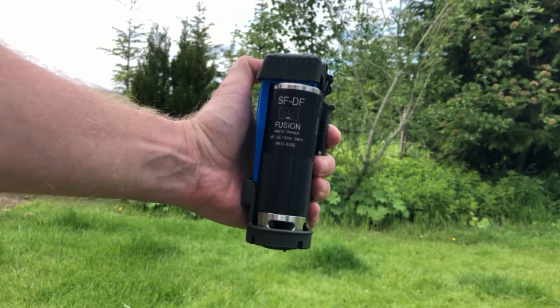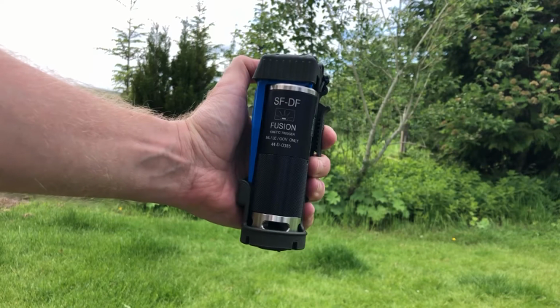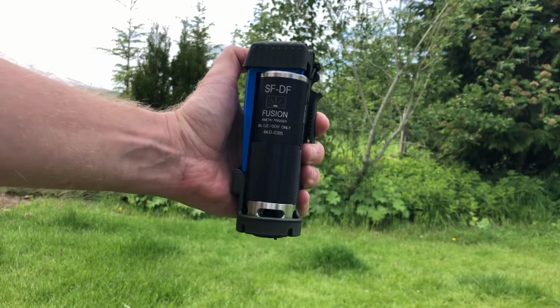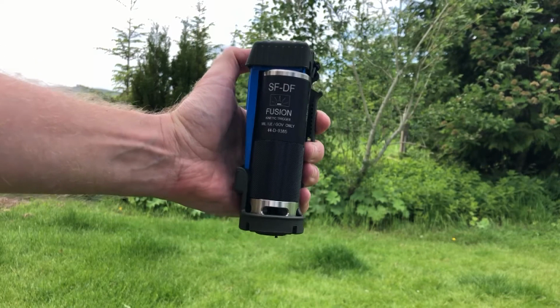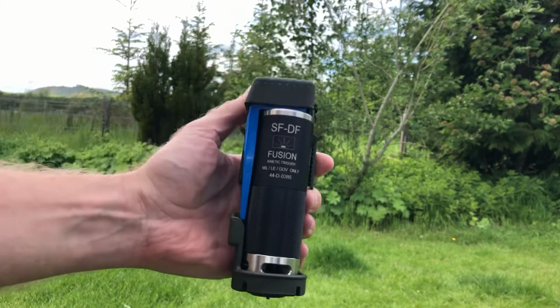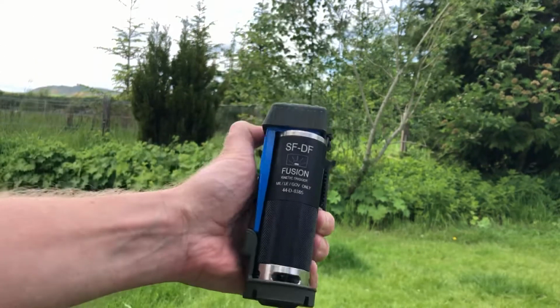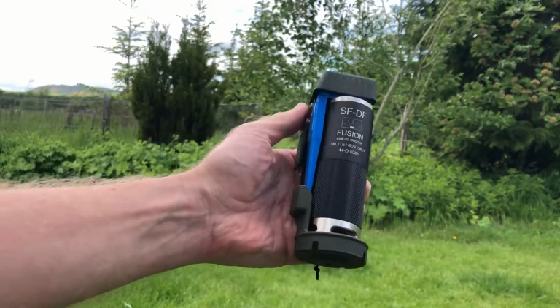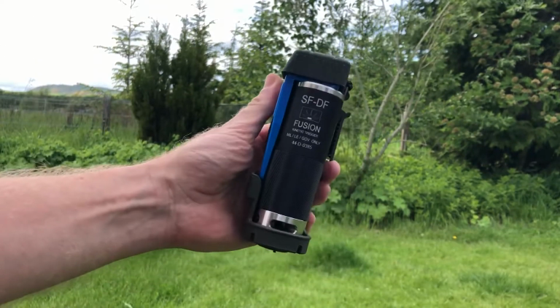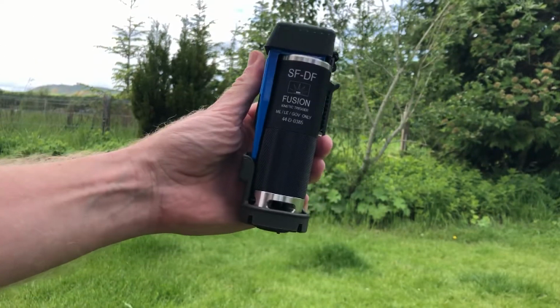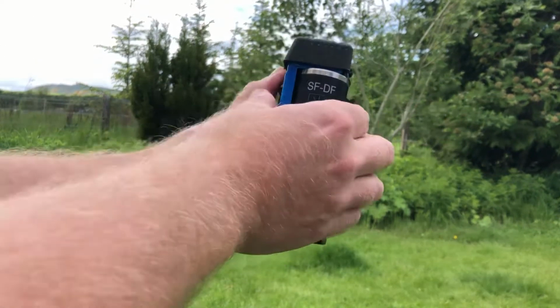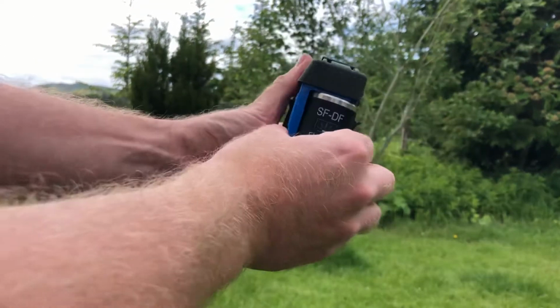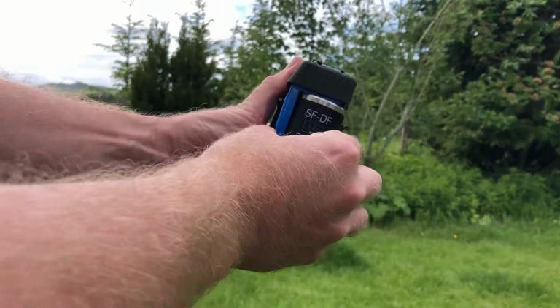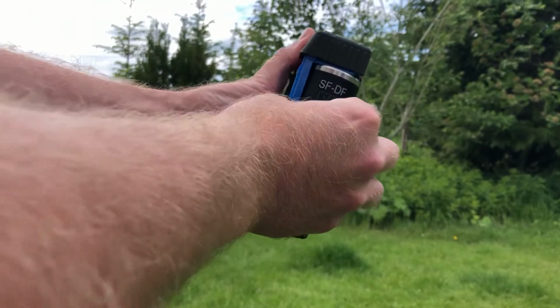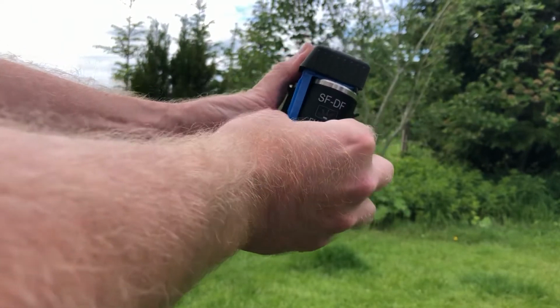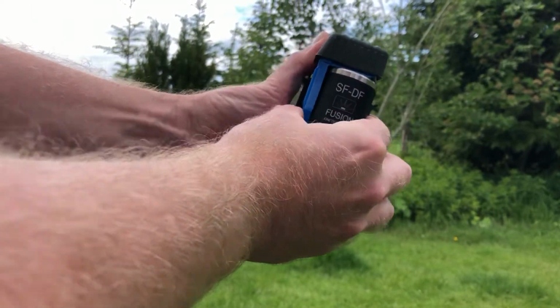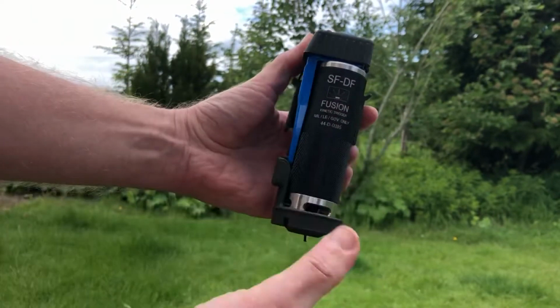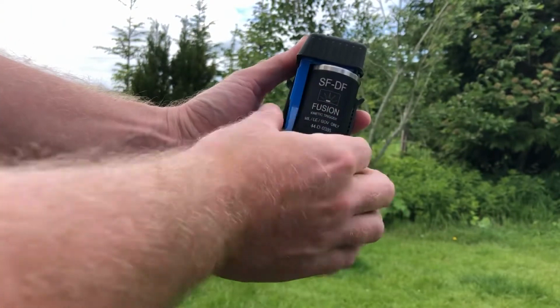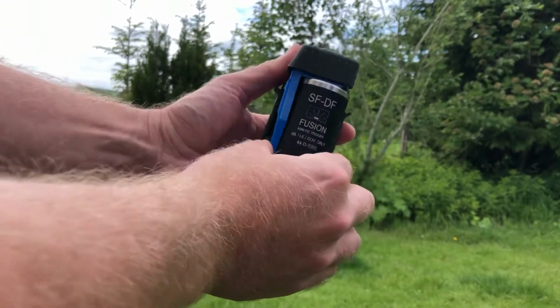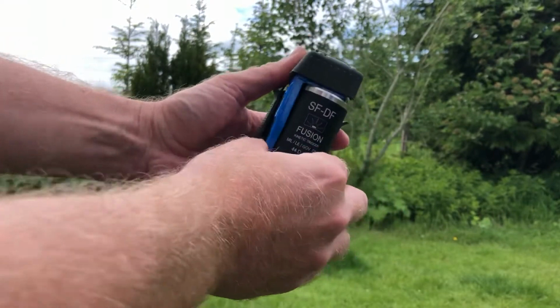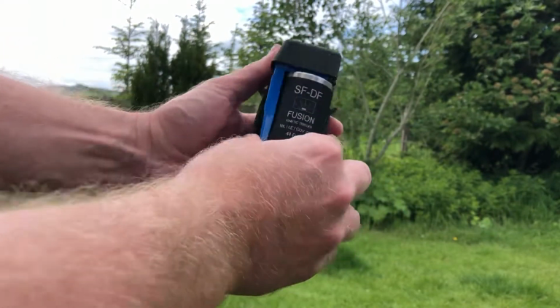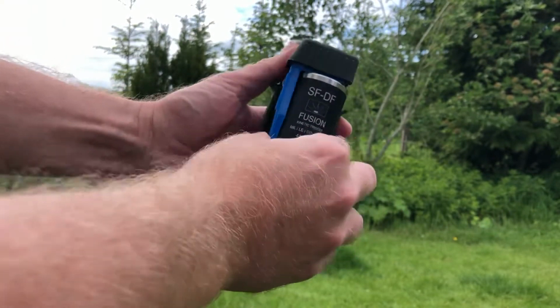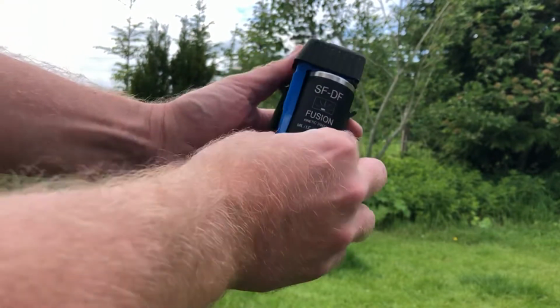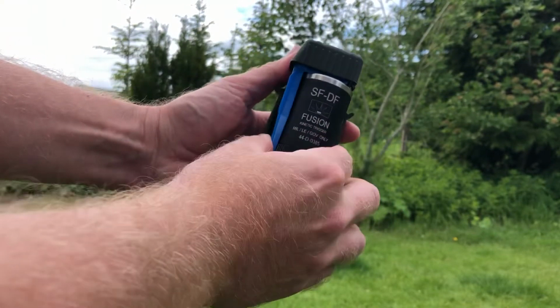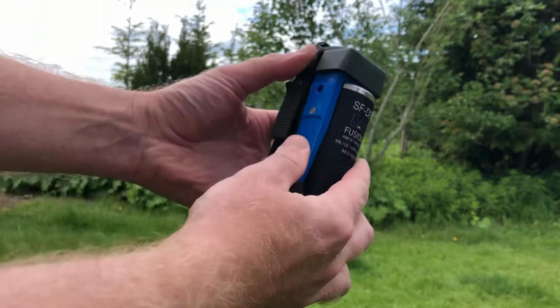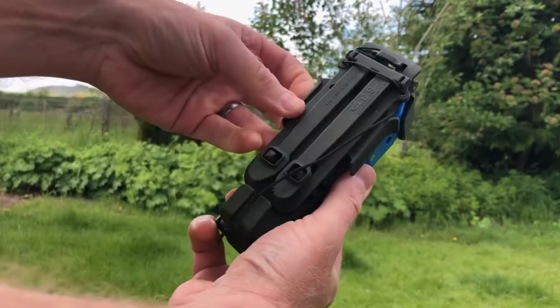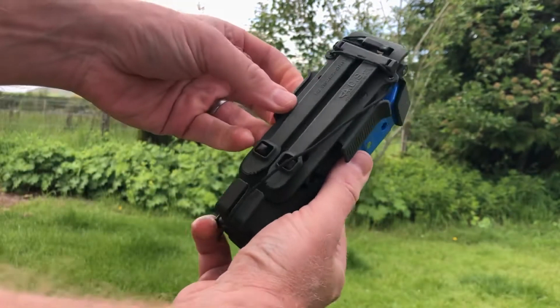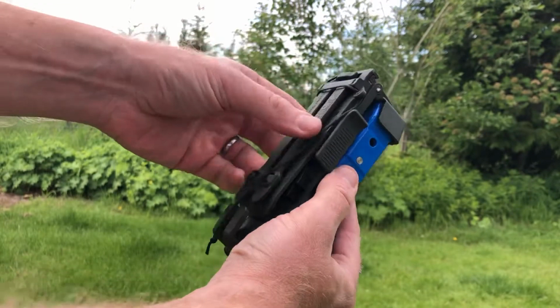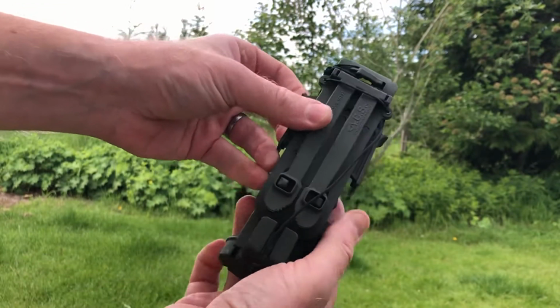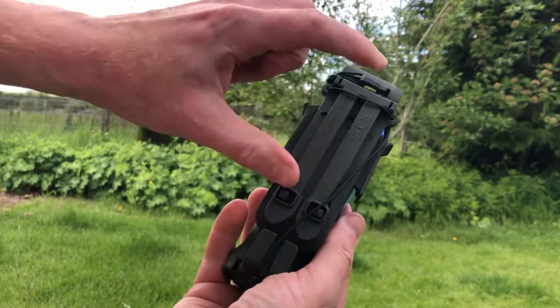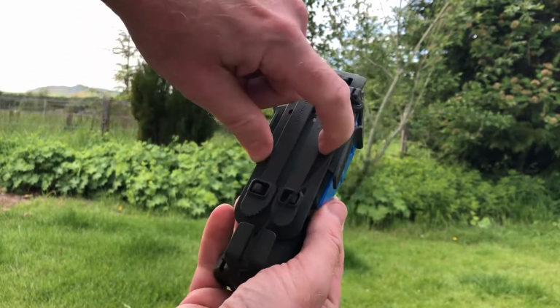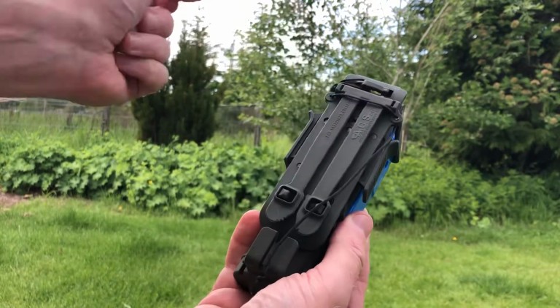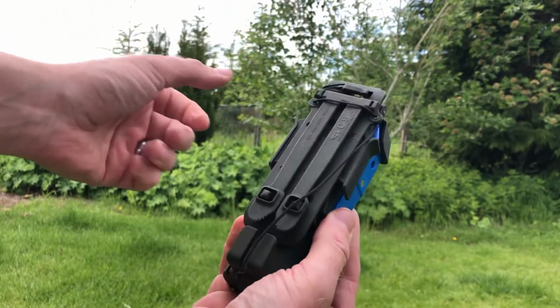The ACS trigger pouch holds the grenade very securely. It can't be deployed unless you absolutely want it to be. It's going to hold on very tightly to your webbing using the MOLLE grips.